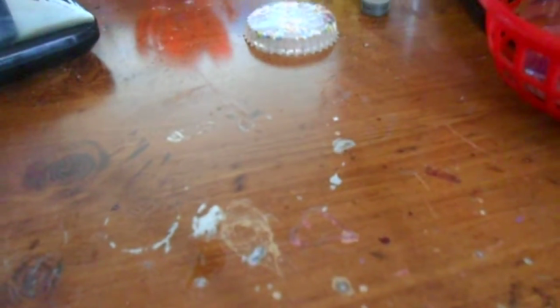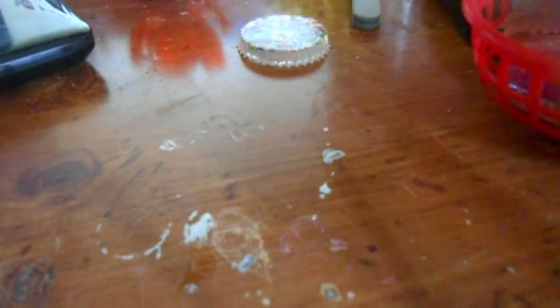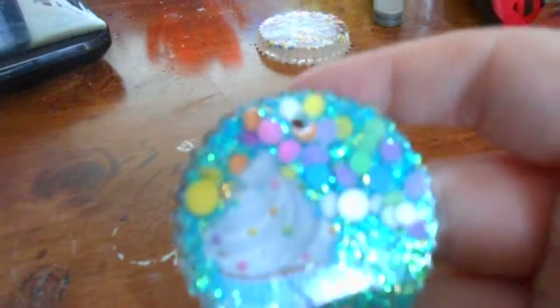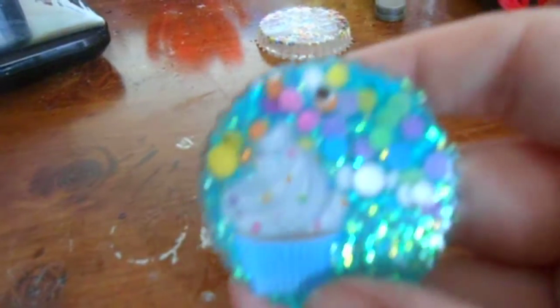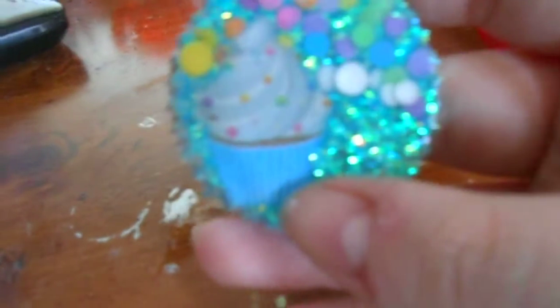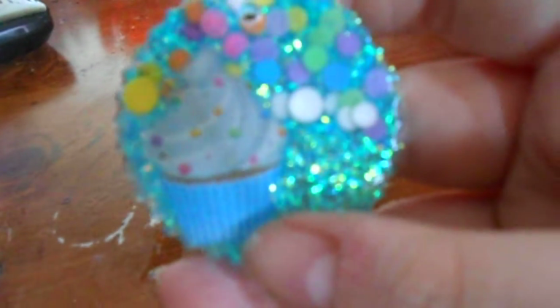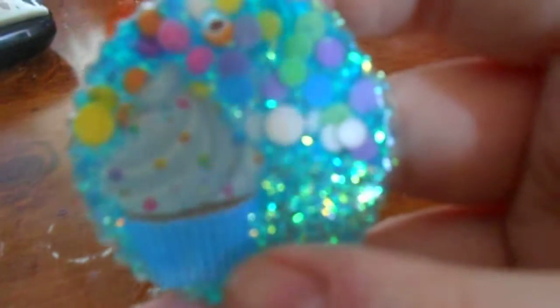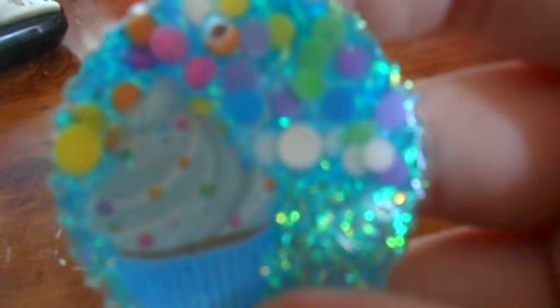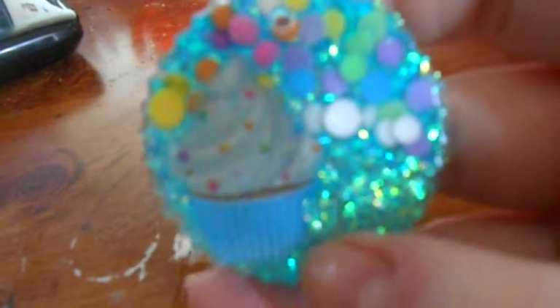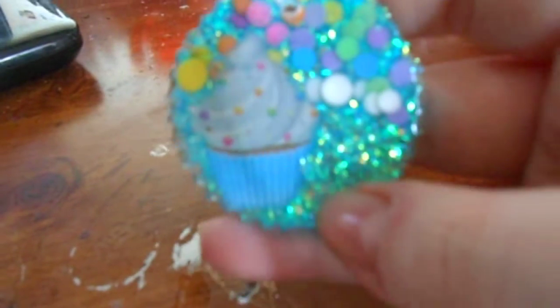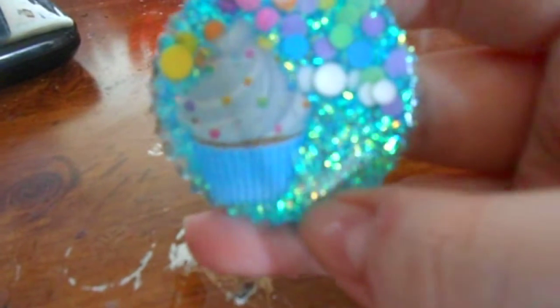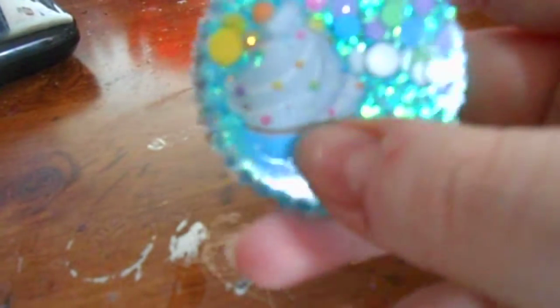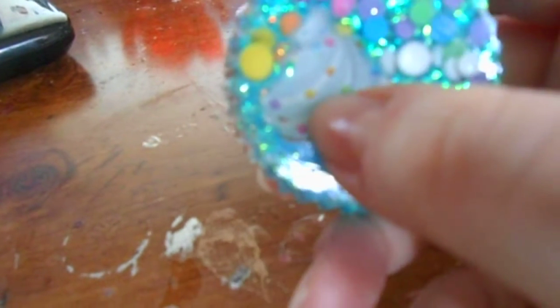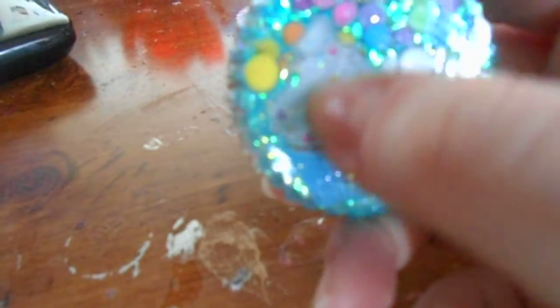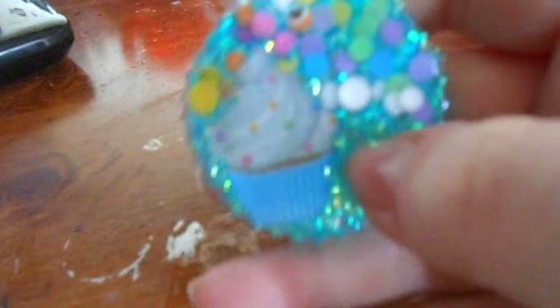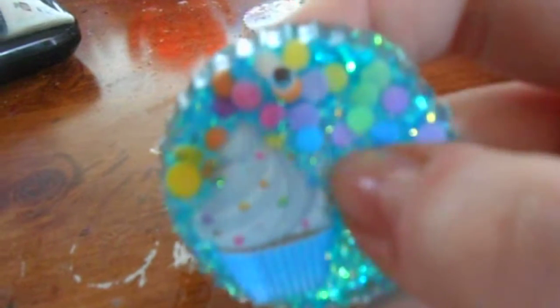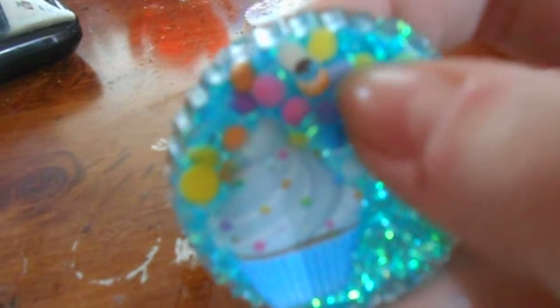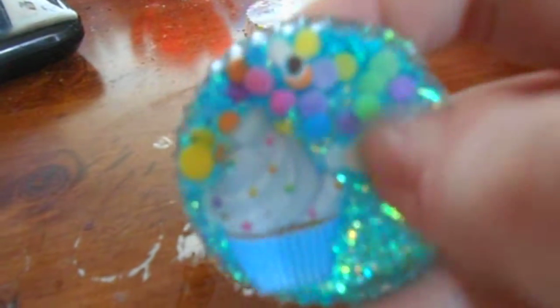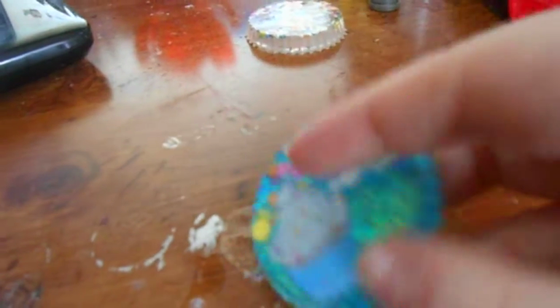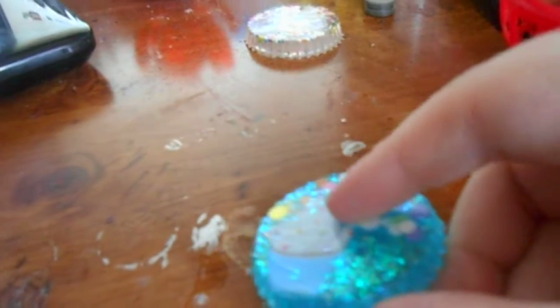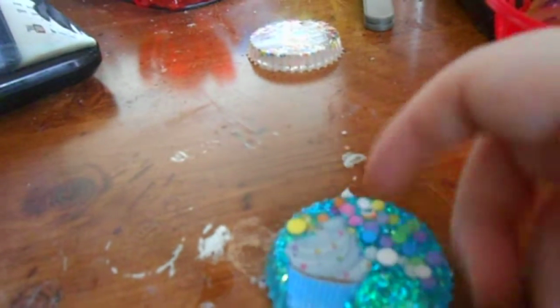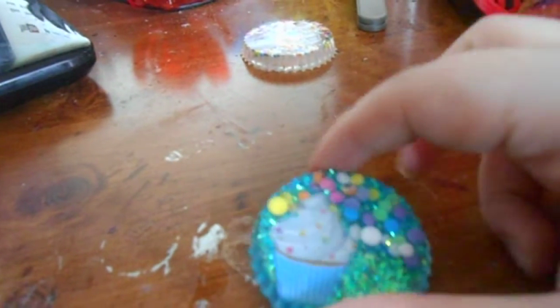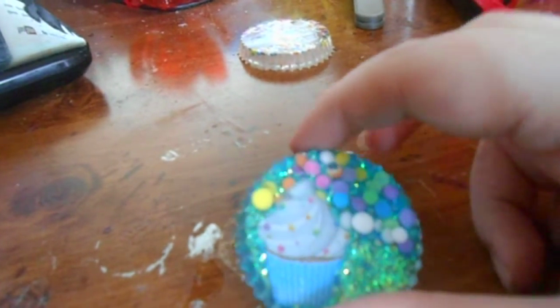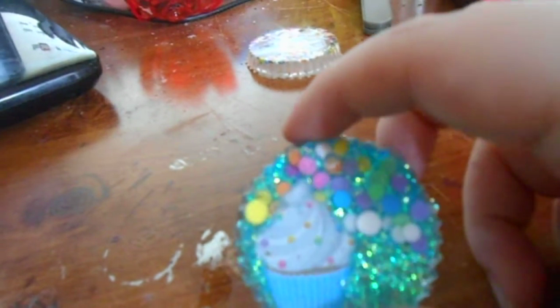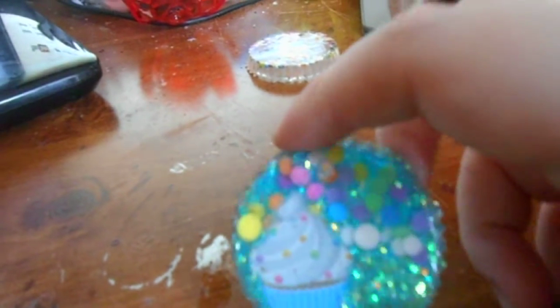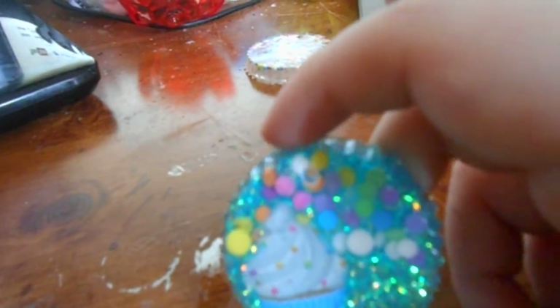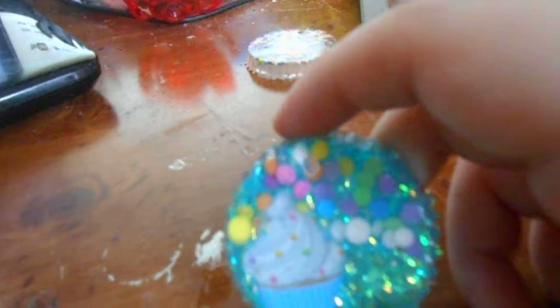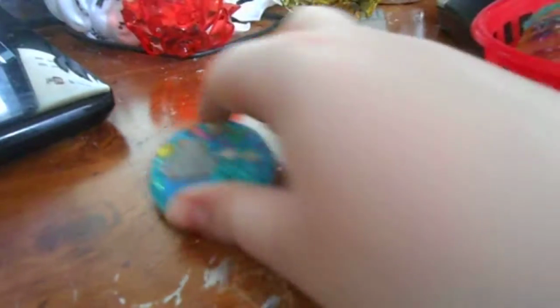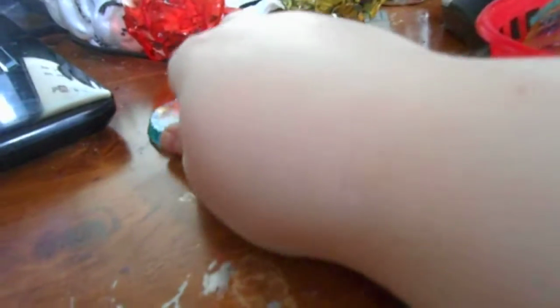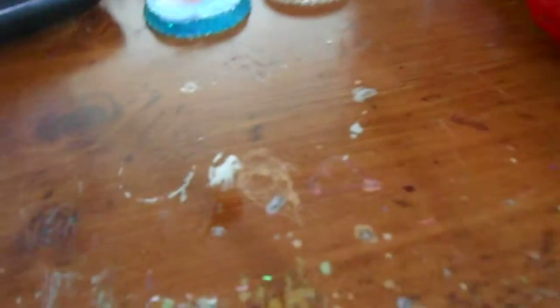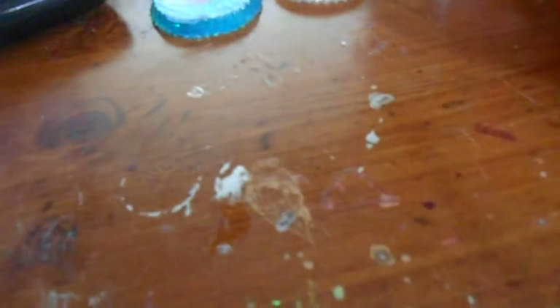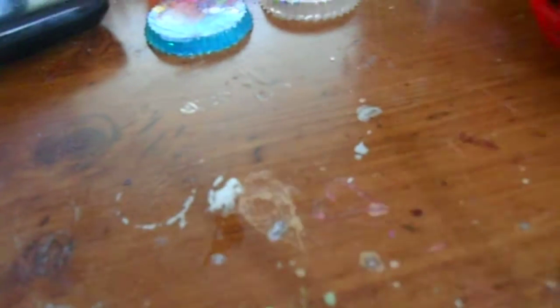I've done this piece here. It is a cupcake with sprinkles, and then I put confetti in the back with some blue glitter. I've already drilled my hole in the top as well.